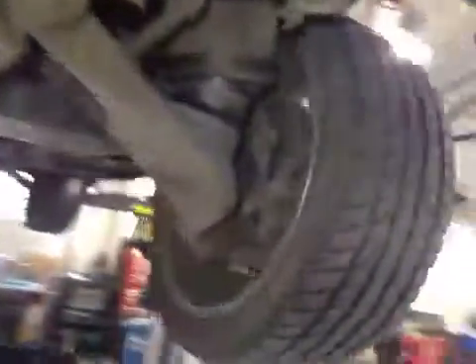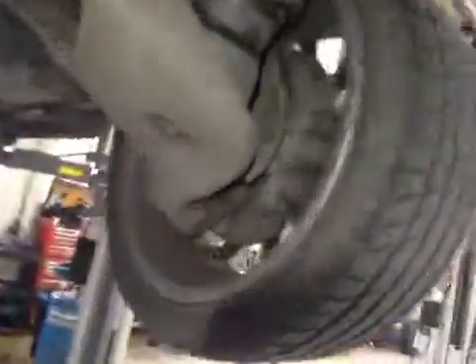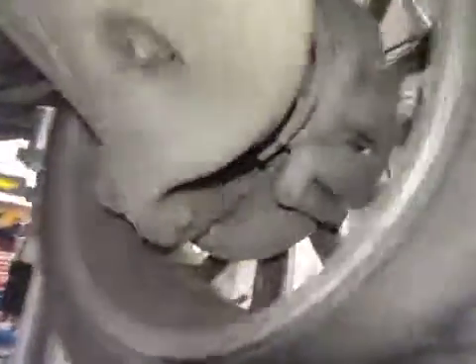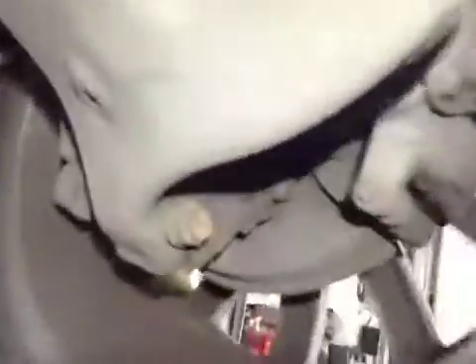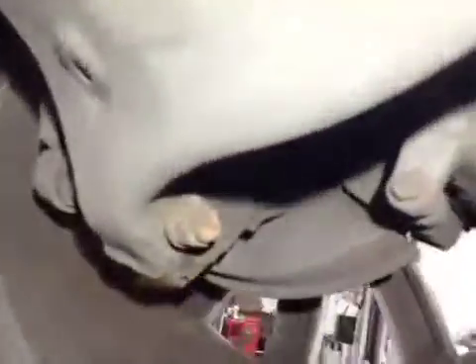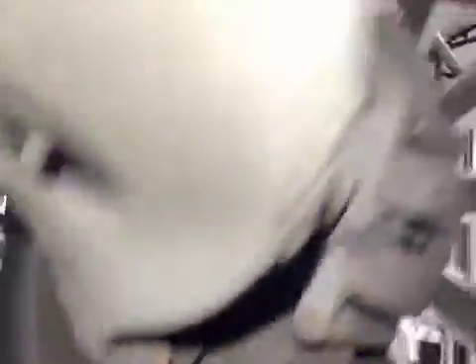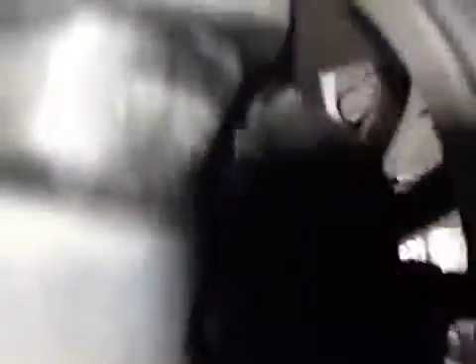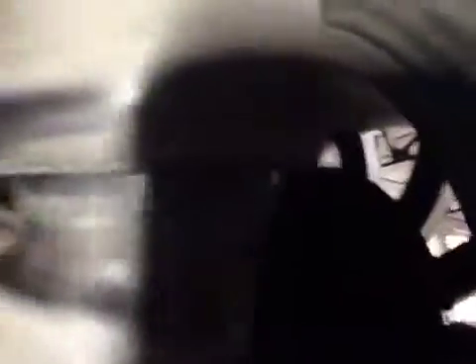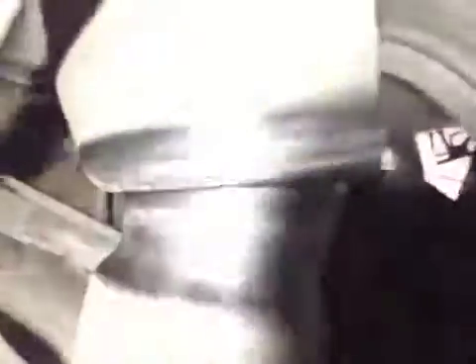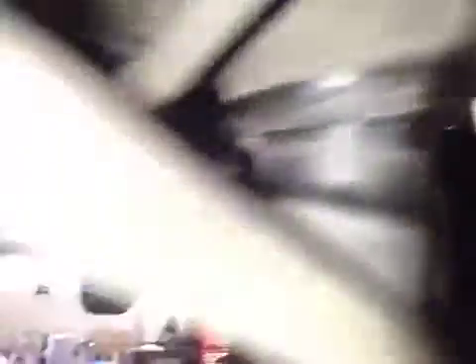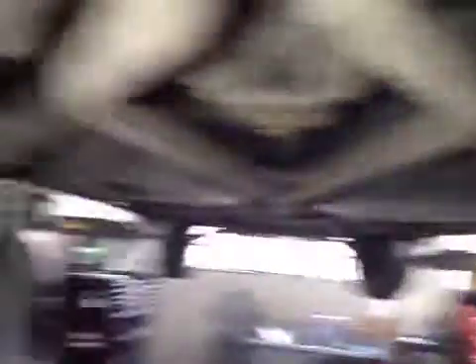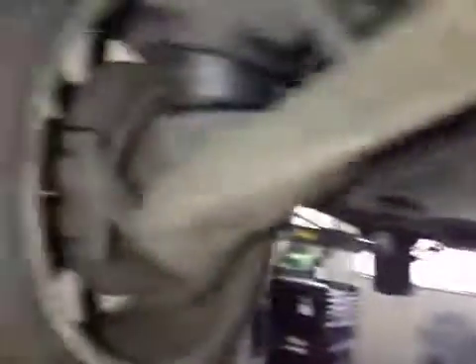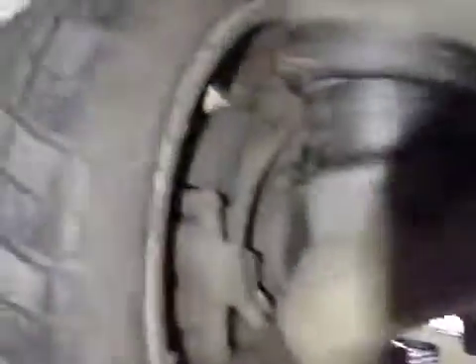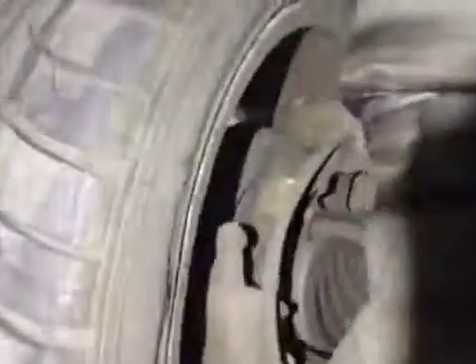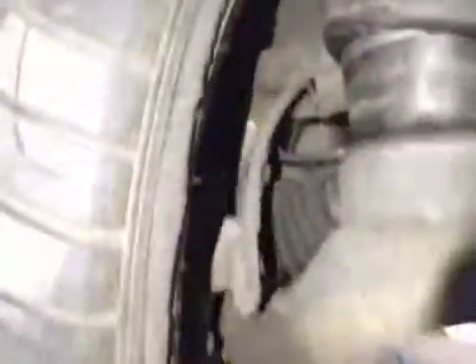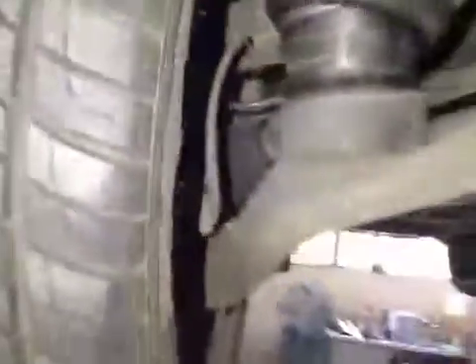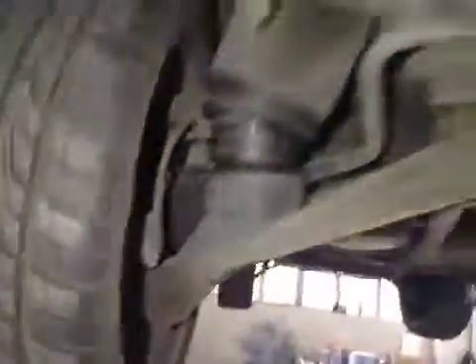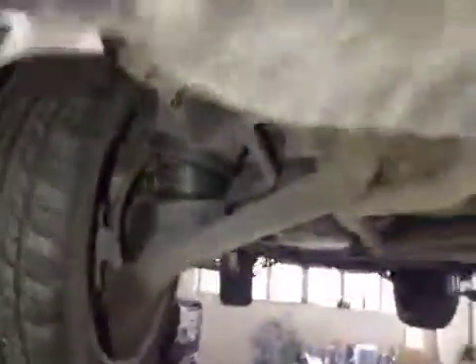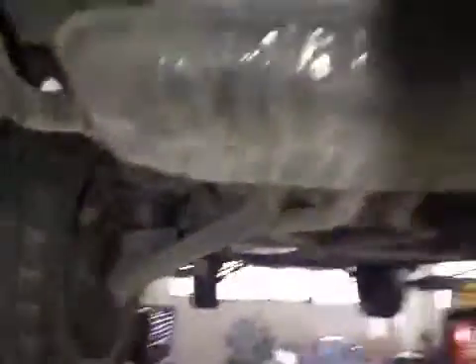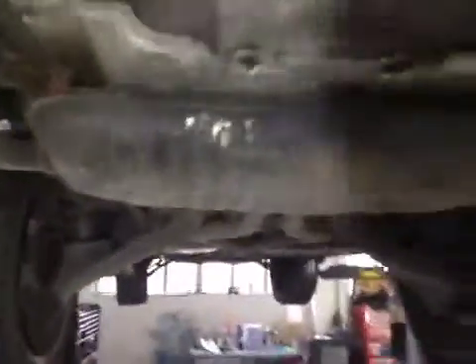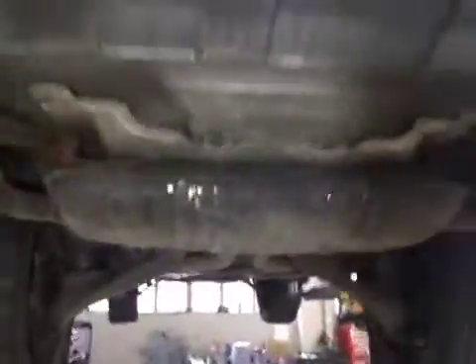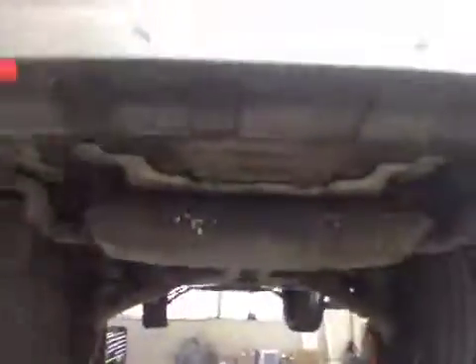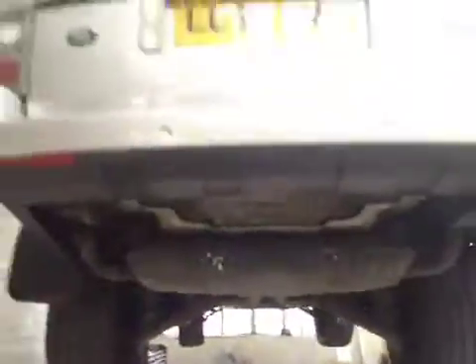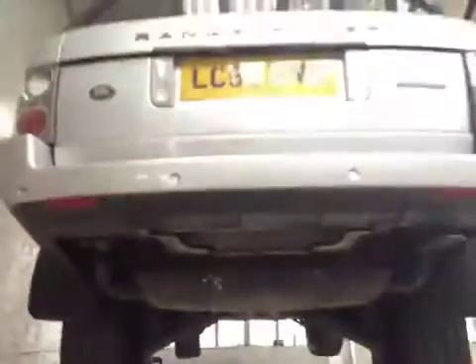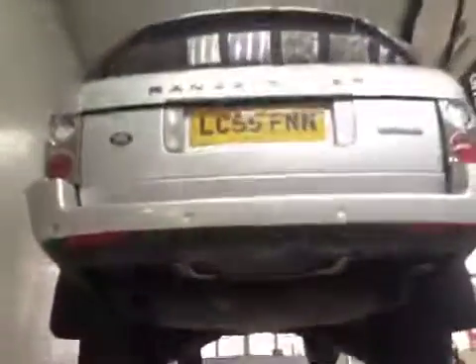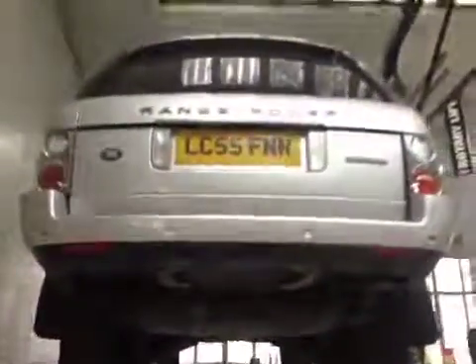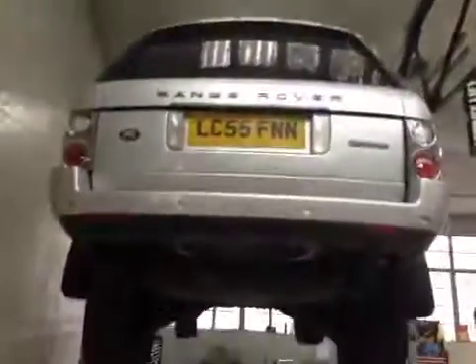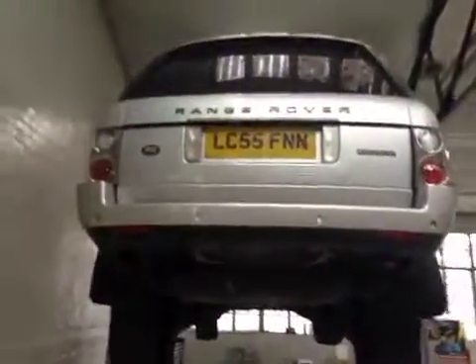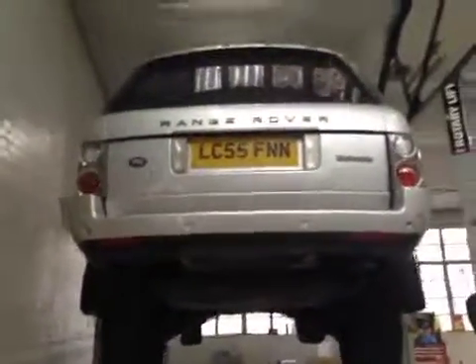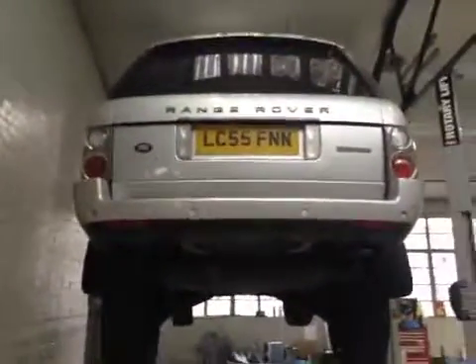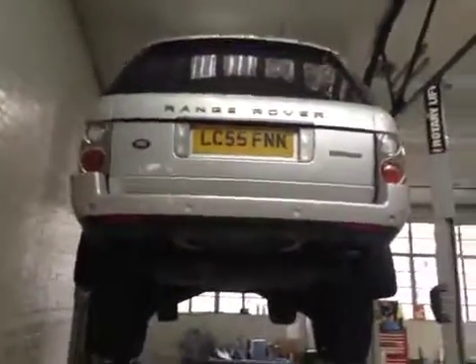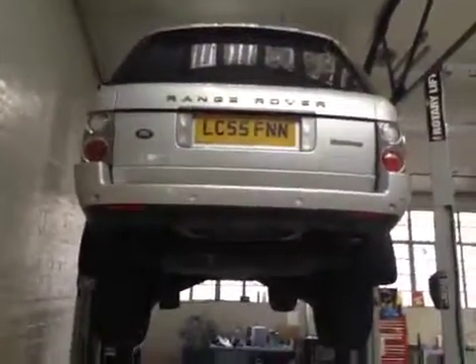Rear bushes on suspension, upper and lower on the rear, are worn and require replacing shortly. Alignment will be required once replaced. This concludes your car check, and the adviser will contact you shortly.